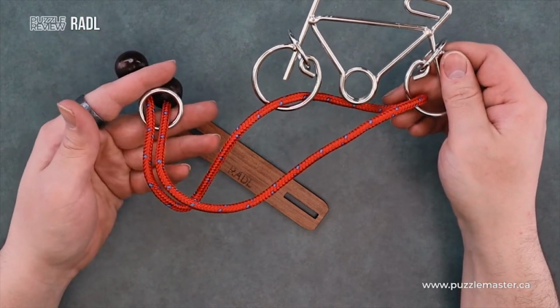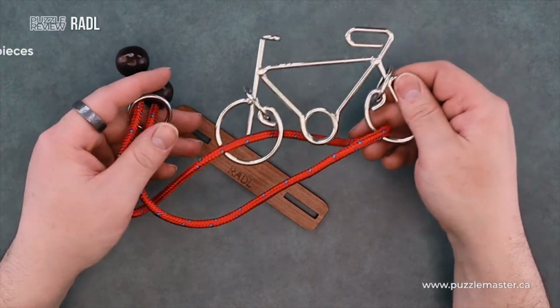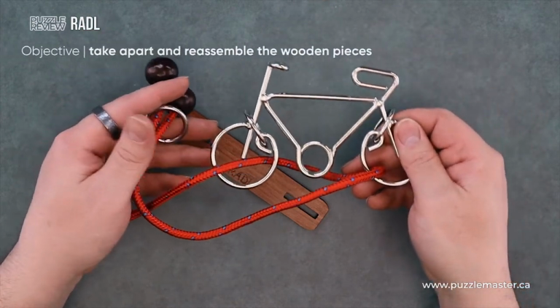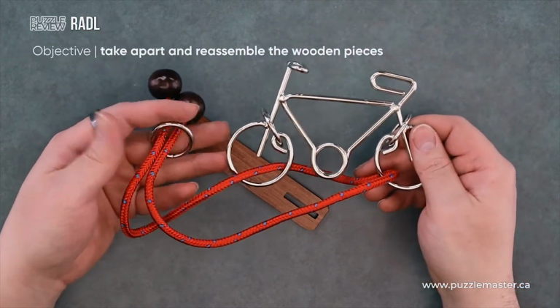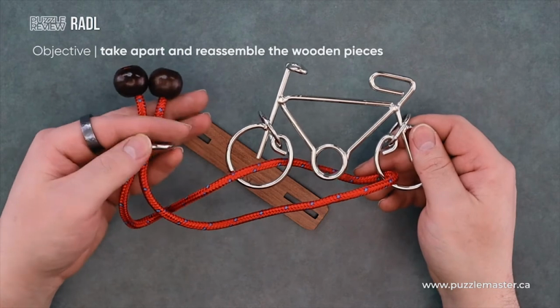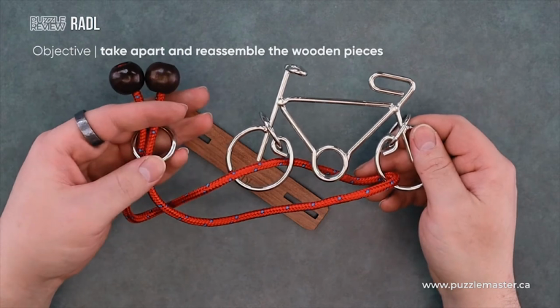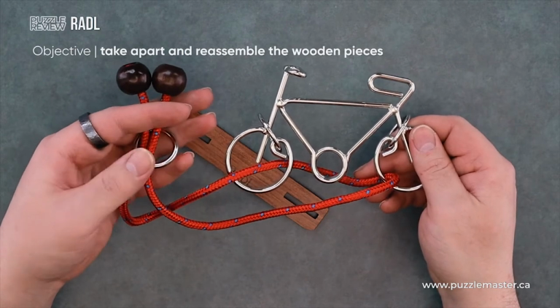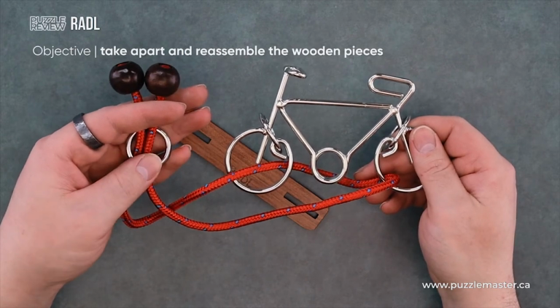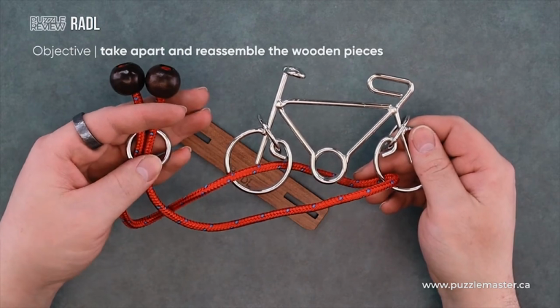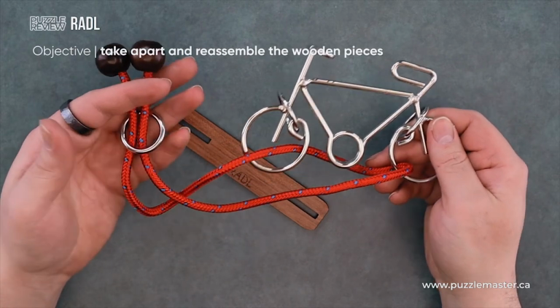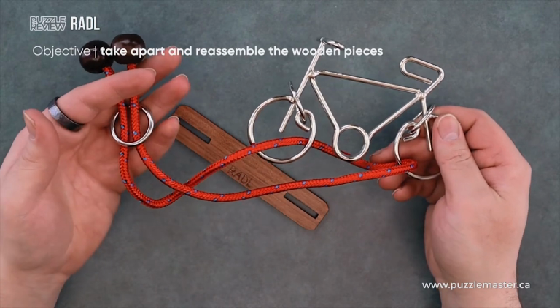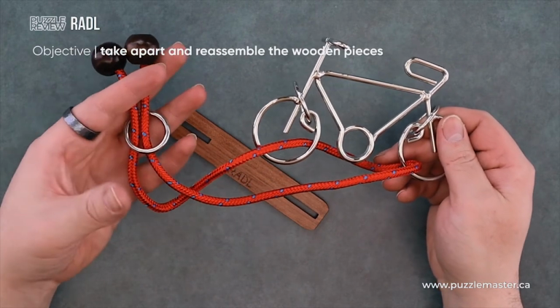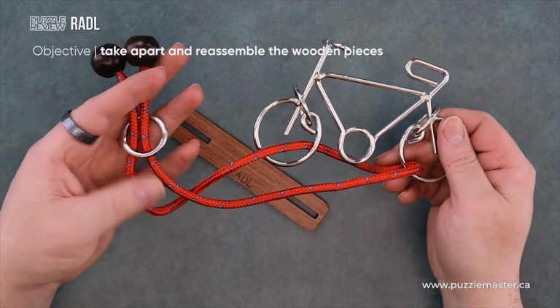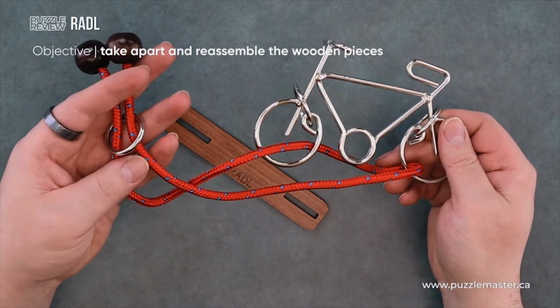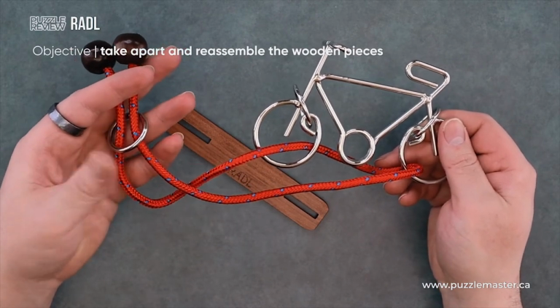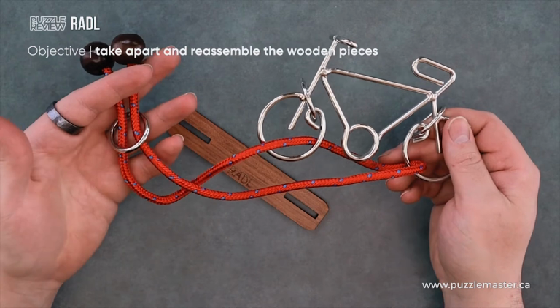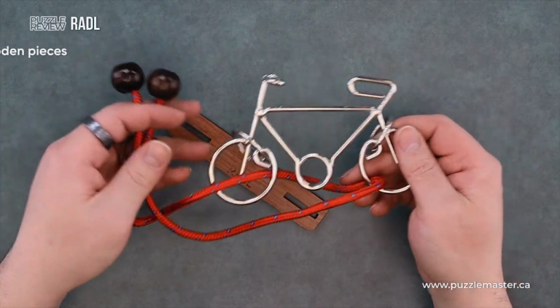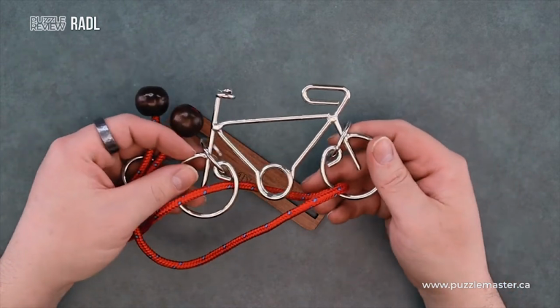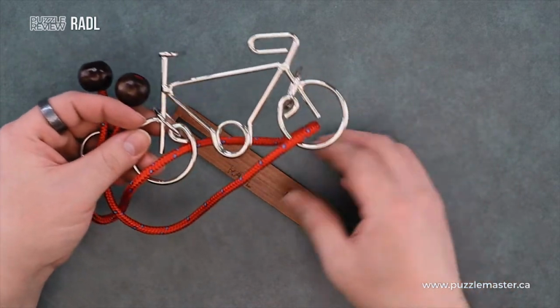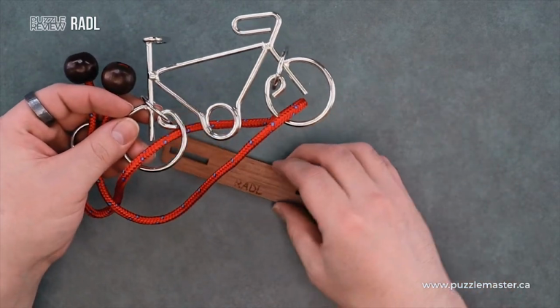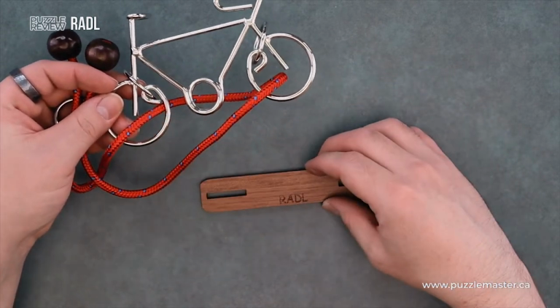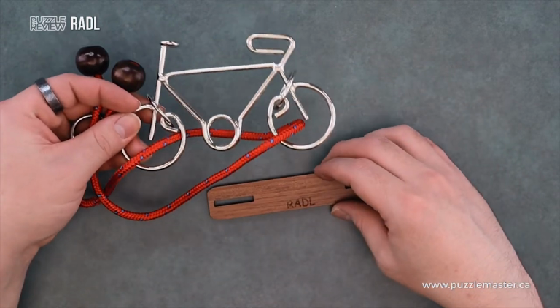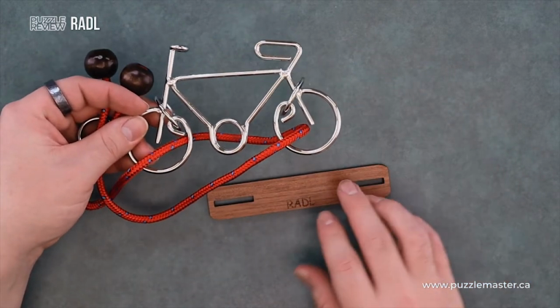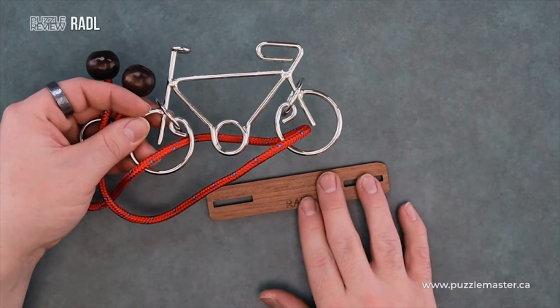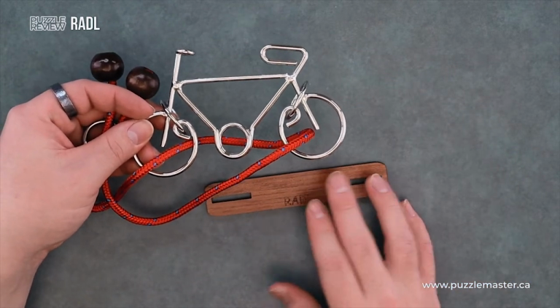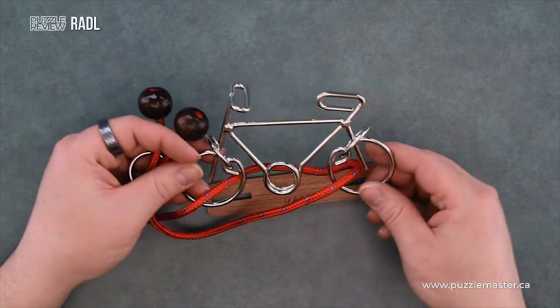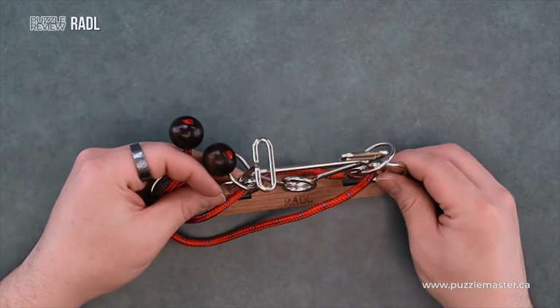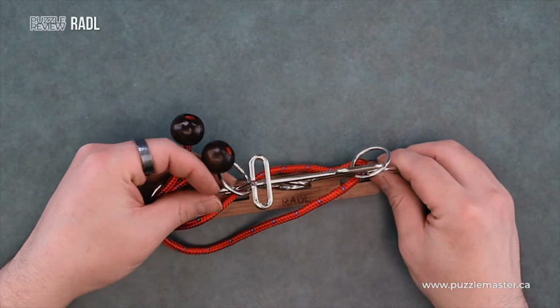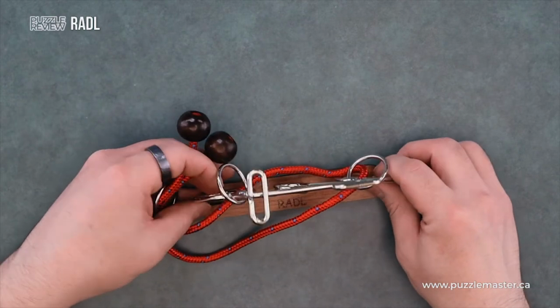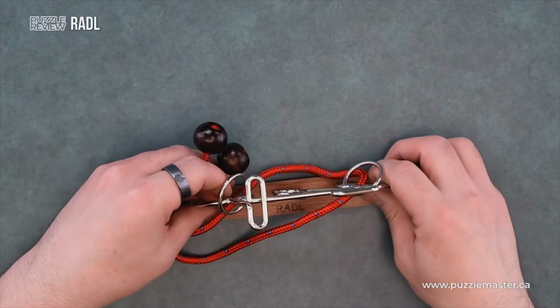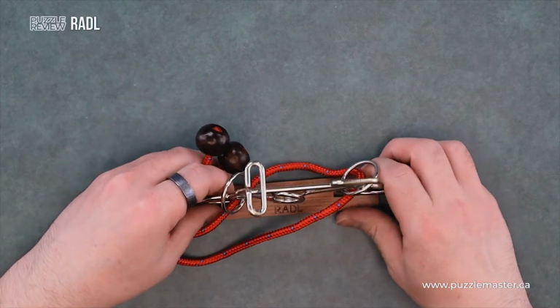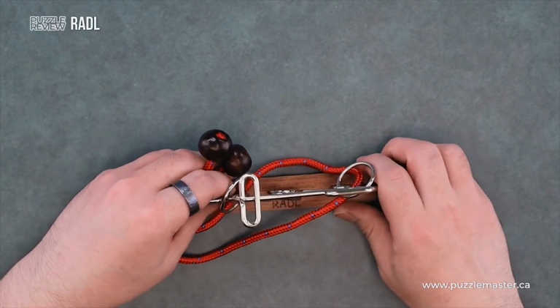The main goal of this puzzle is to remove this ring, but subsequently you're also going to be removing the rope. It comes with this nice display stand so that you can show off your bicycle puzzle.